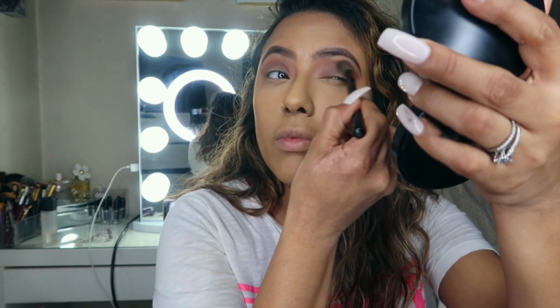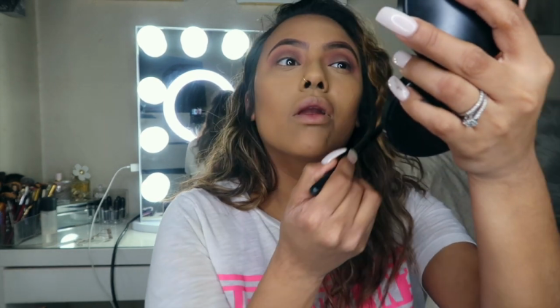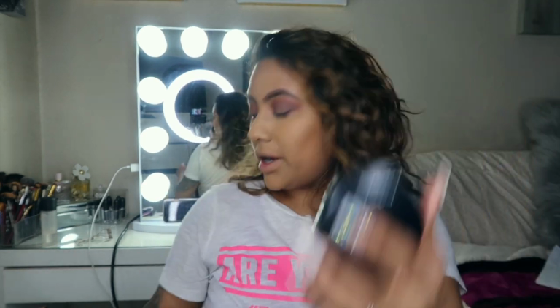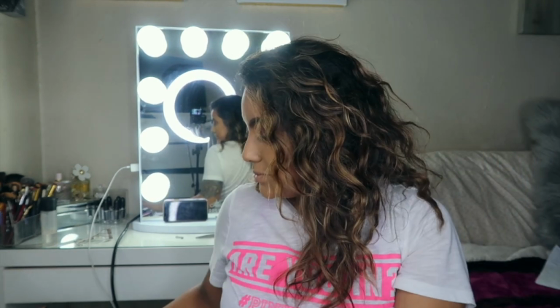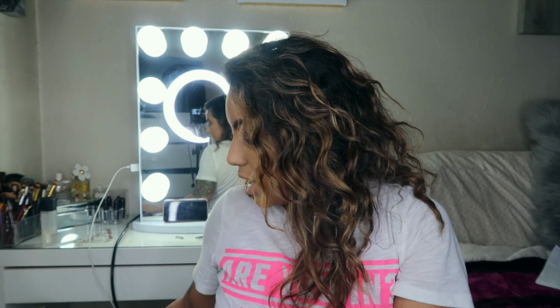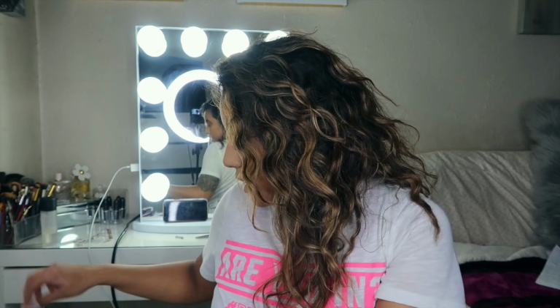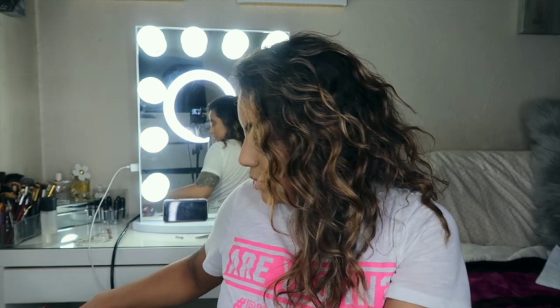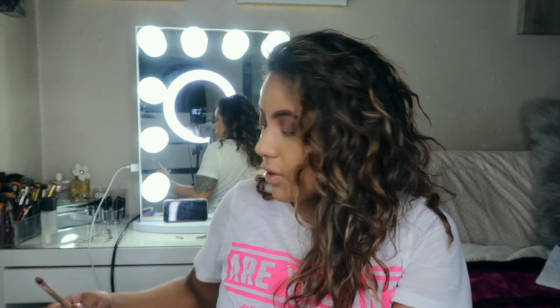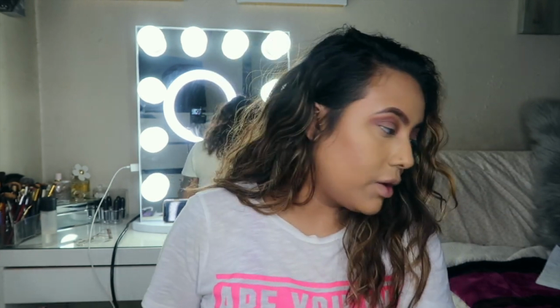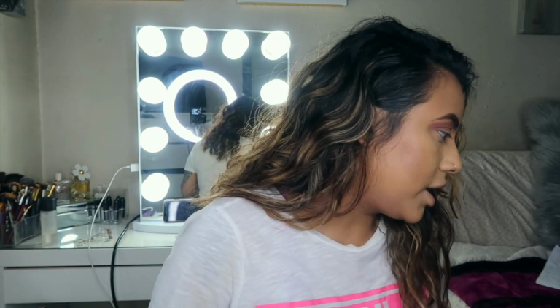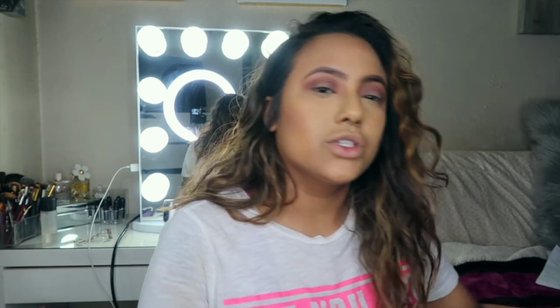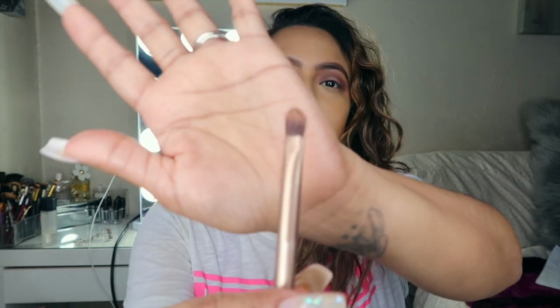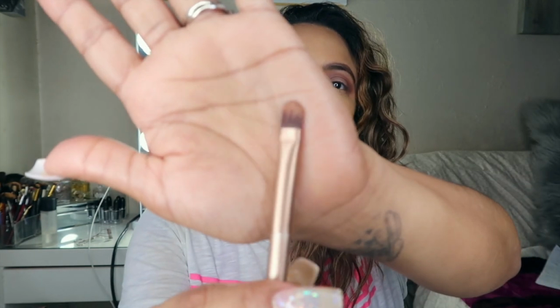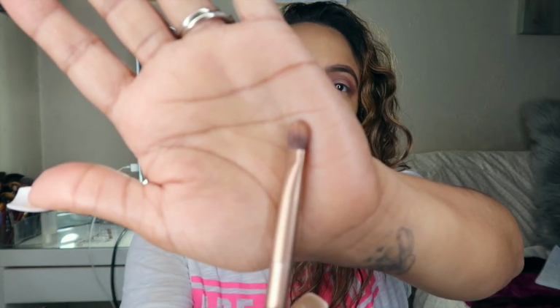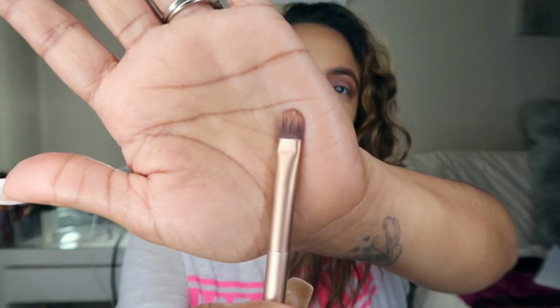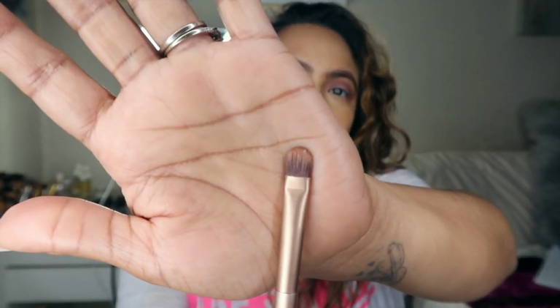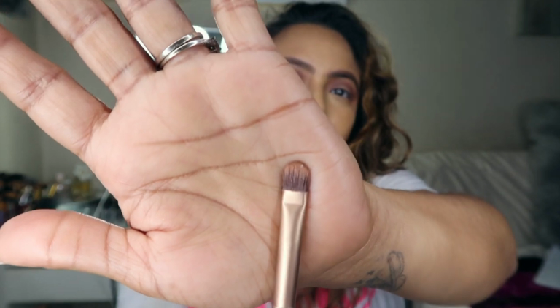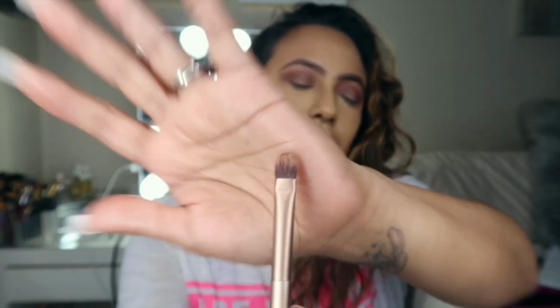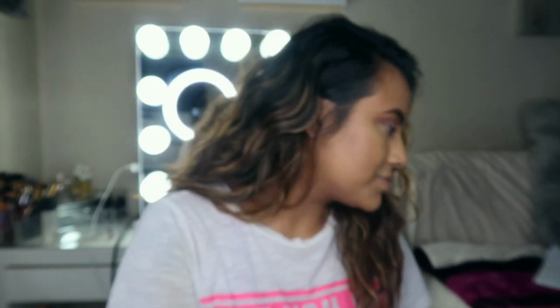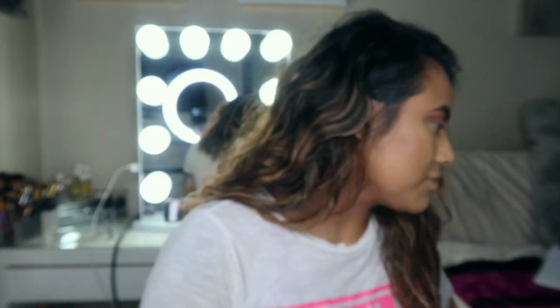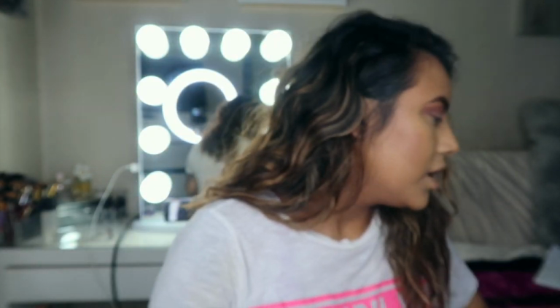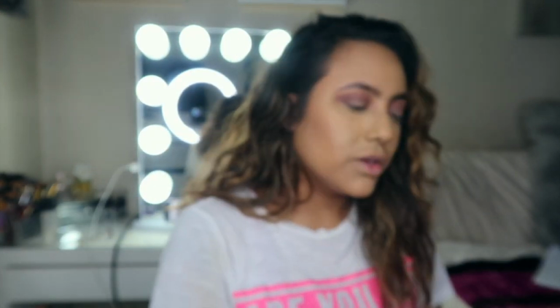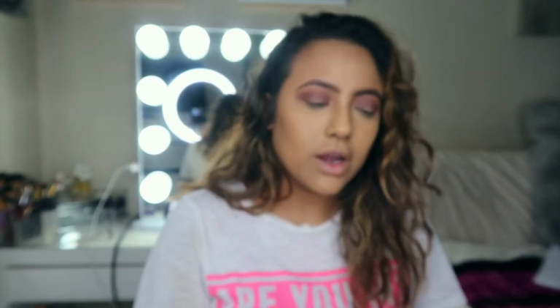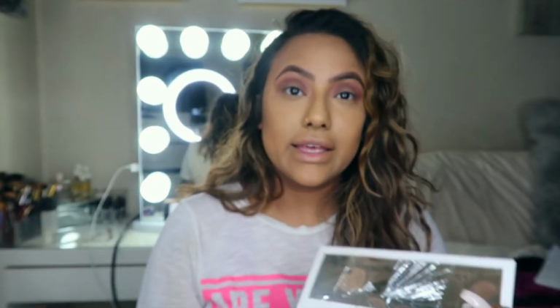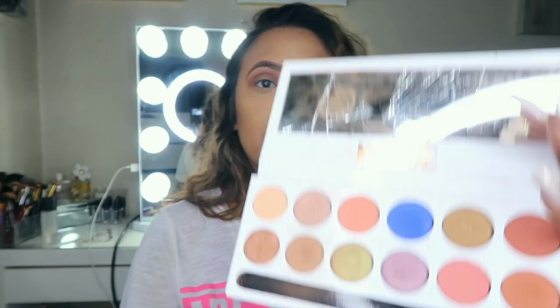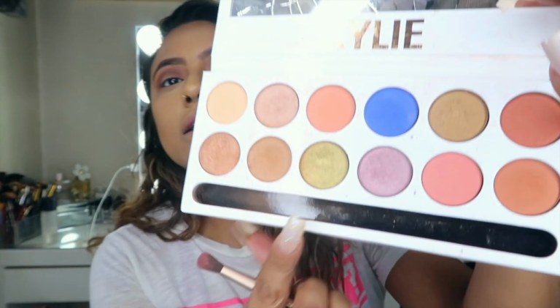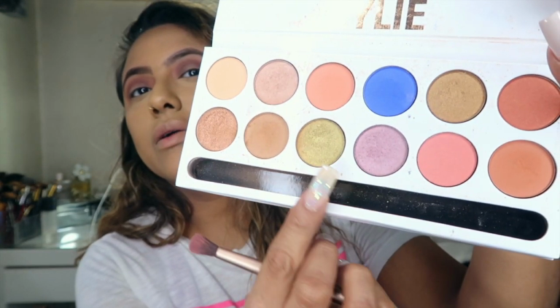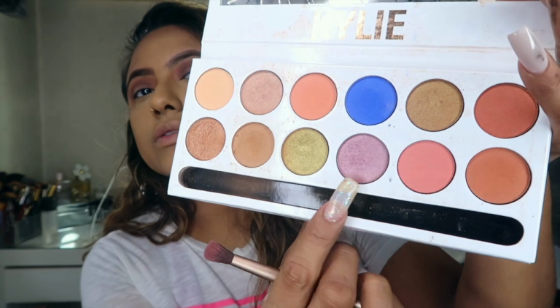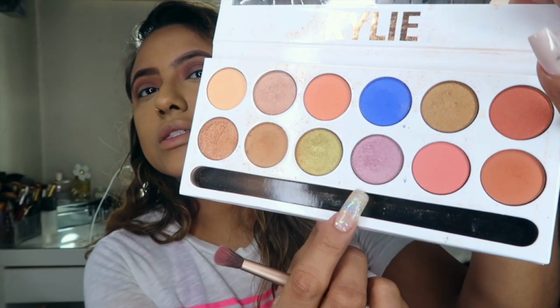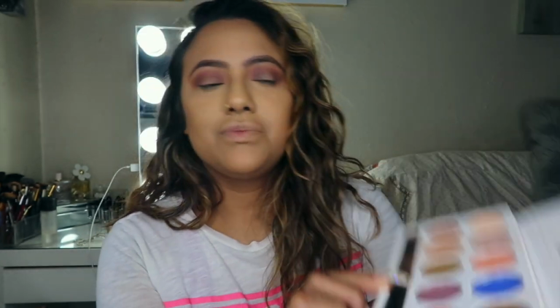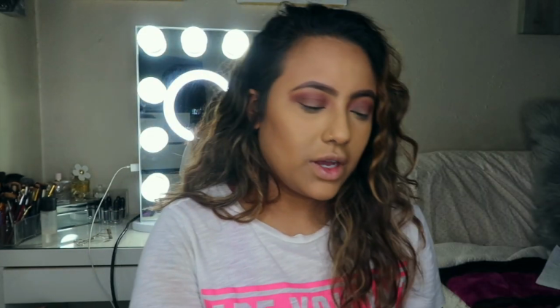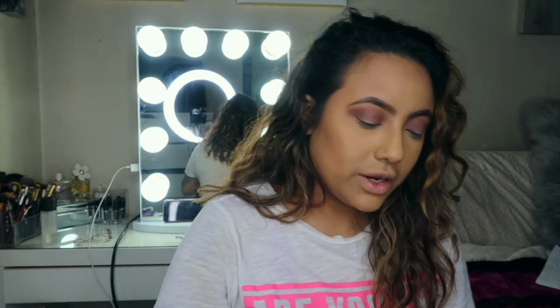Now what we're going to do is go in with a synthetic brush. We're going to use our Kylie palette and use this color right here.